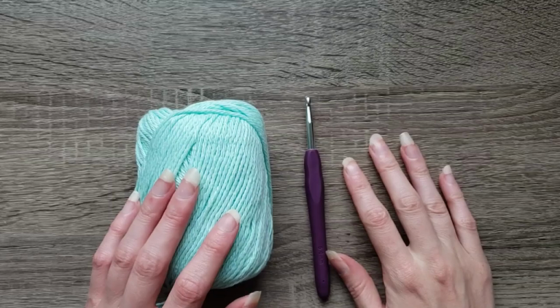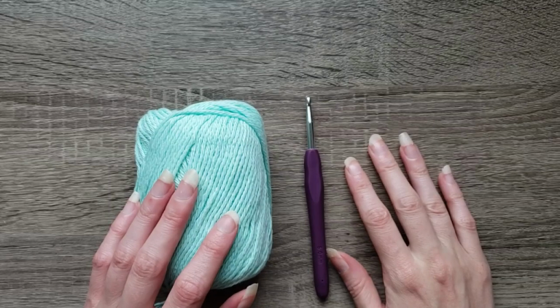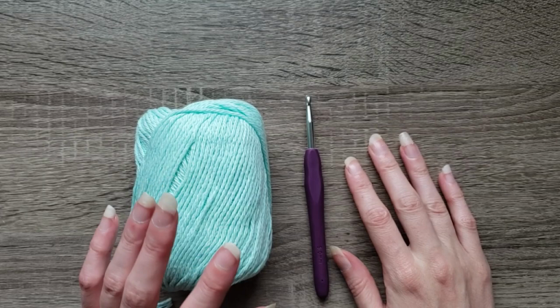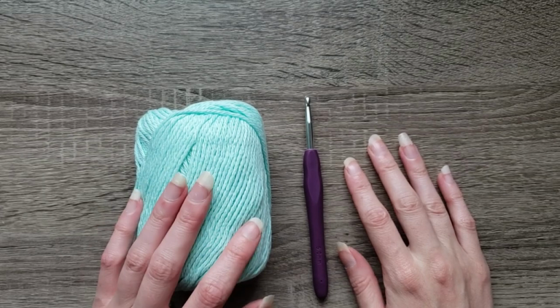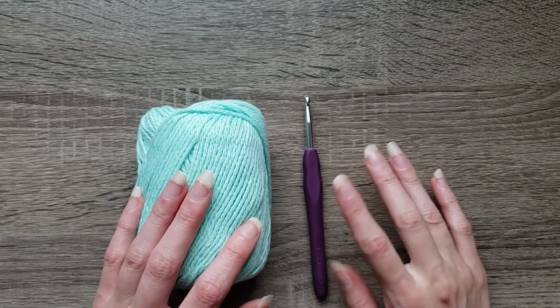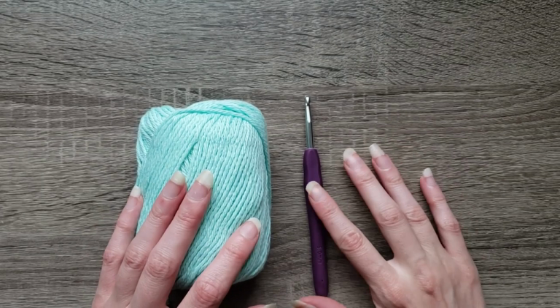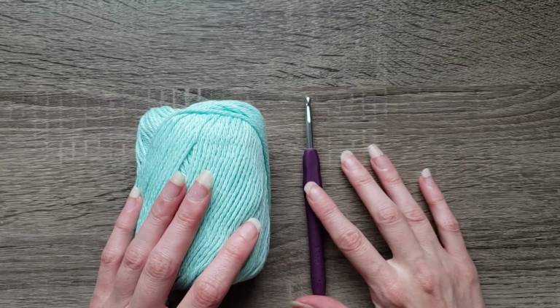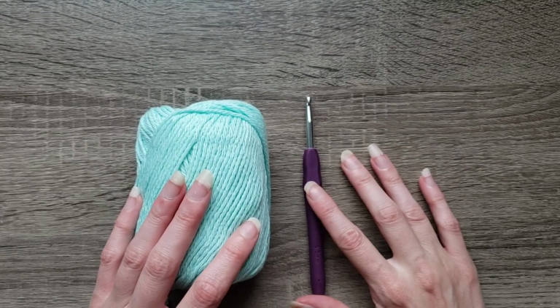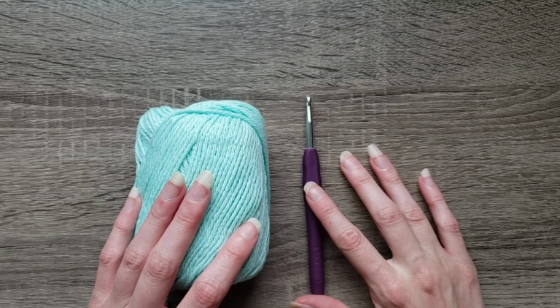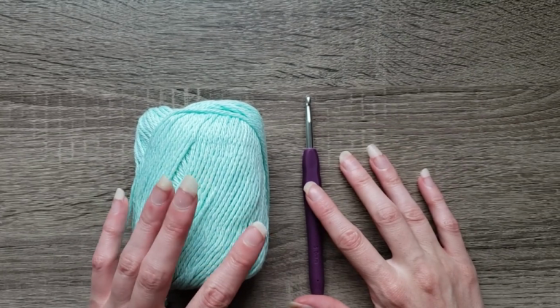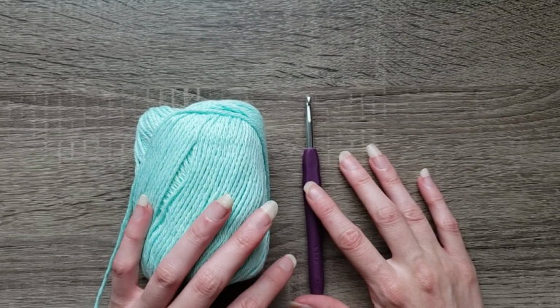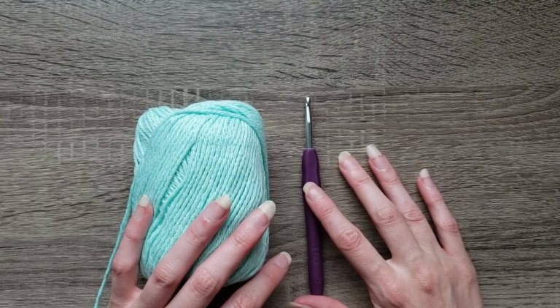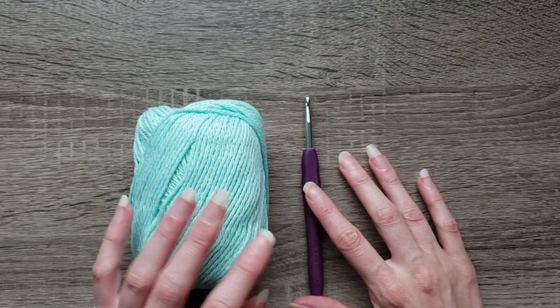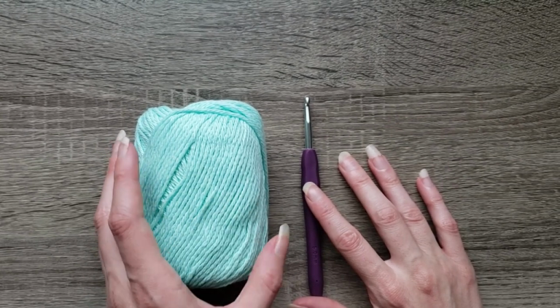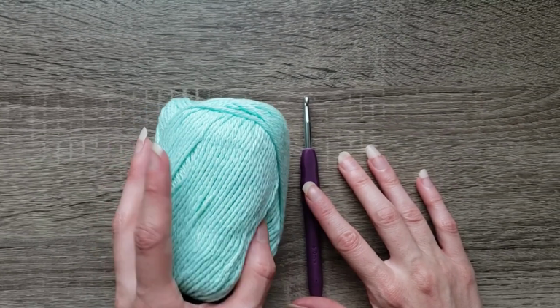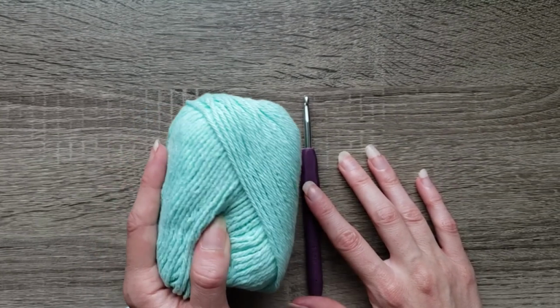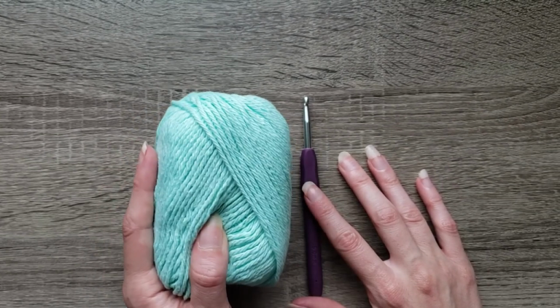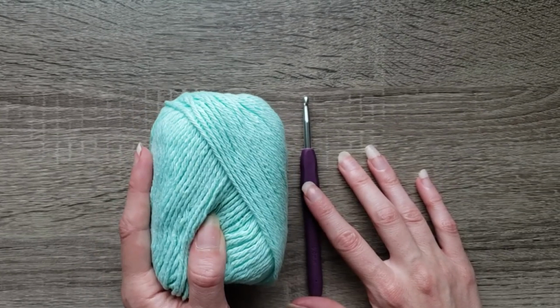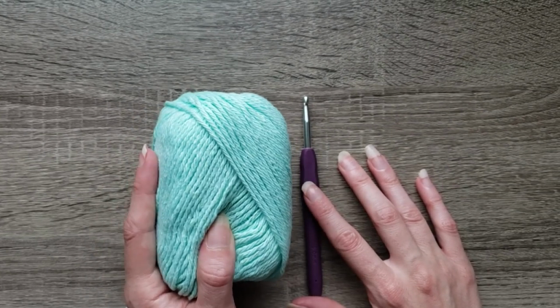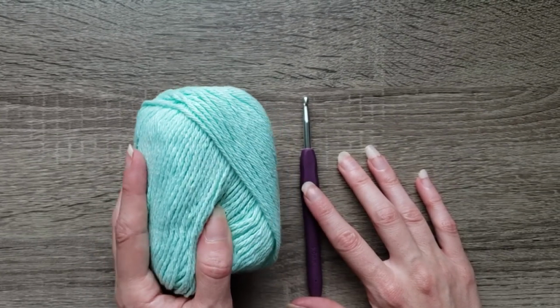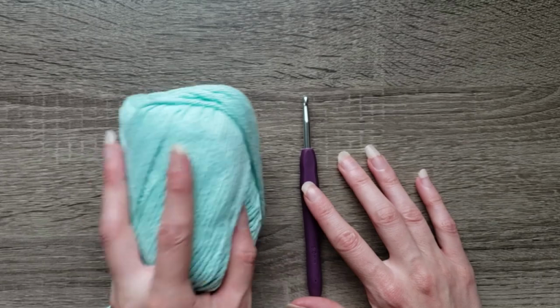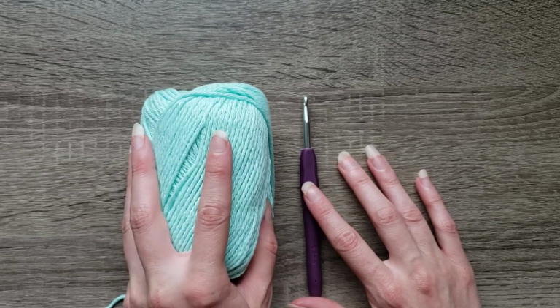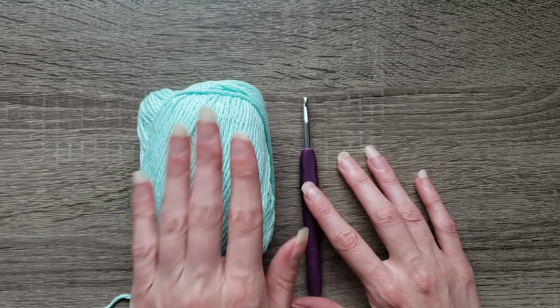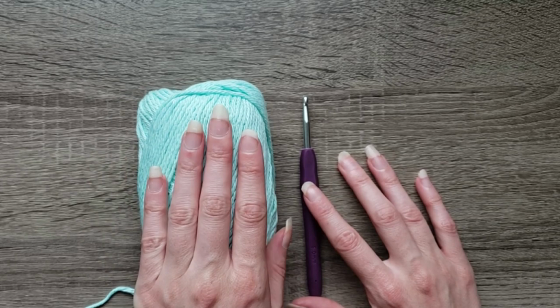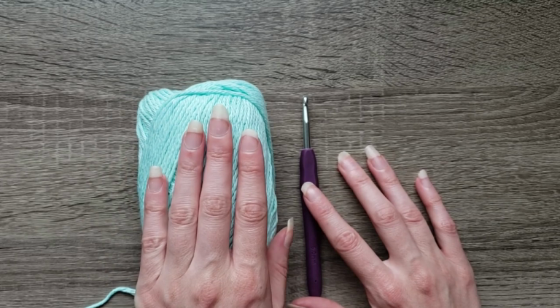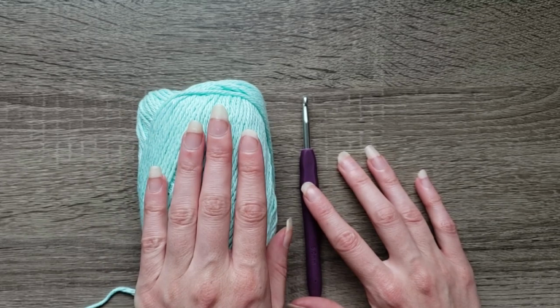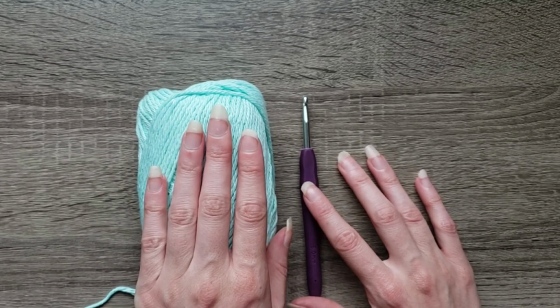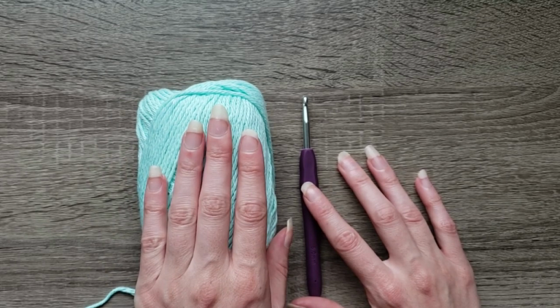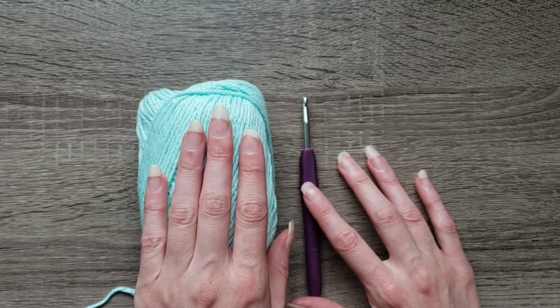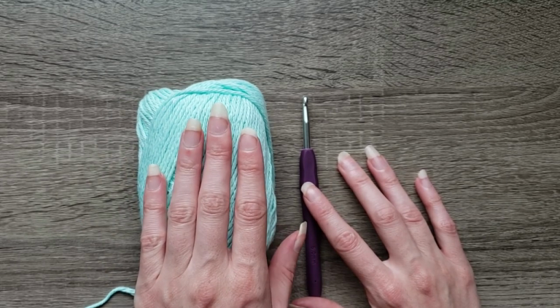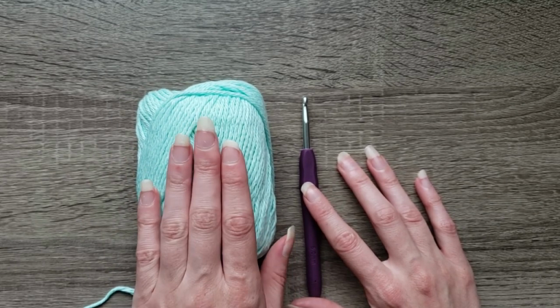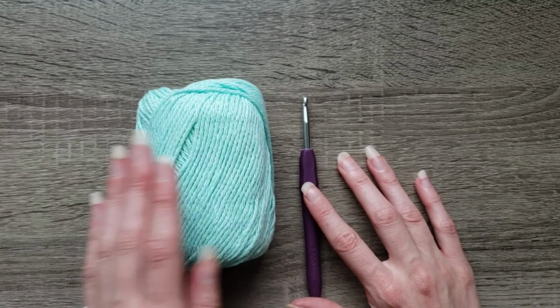For this tutorial you're going to need an H5 millimeter crochet hook and some cotton worsted weight yarn. I'm using Lily's Sugar and Cream Cottons.